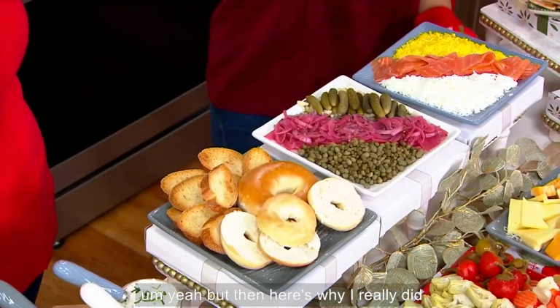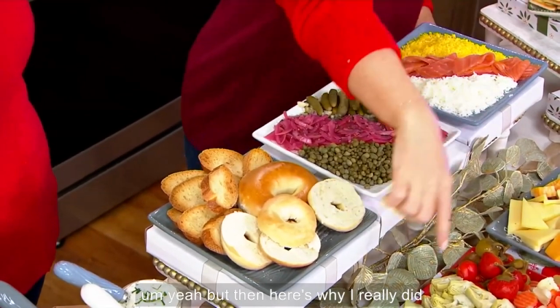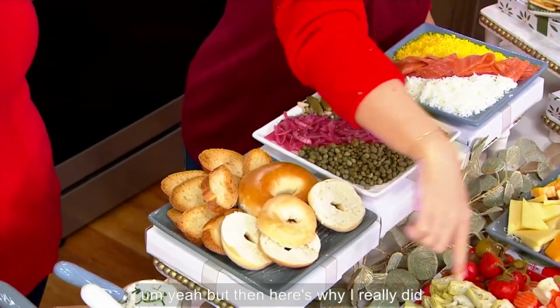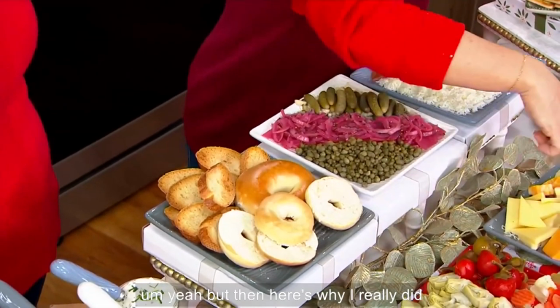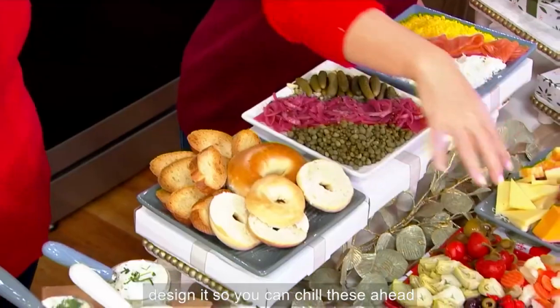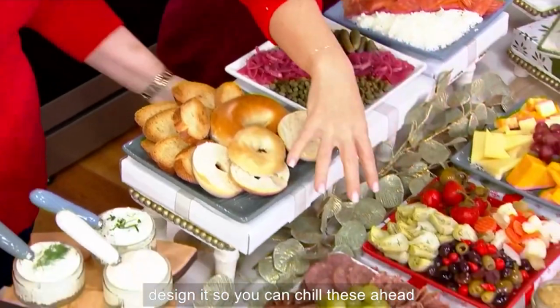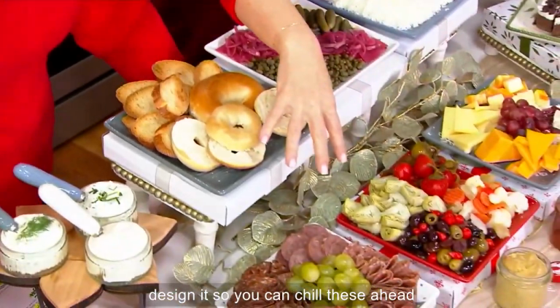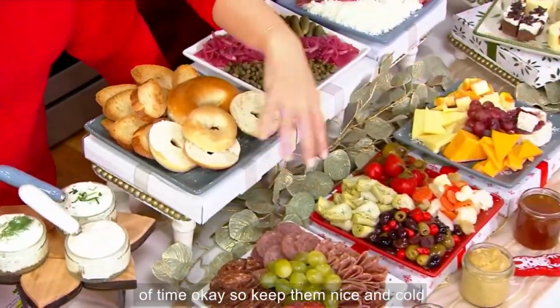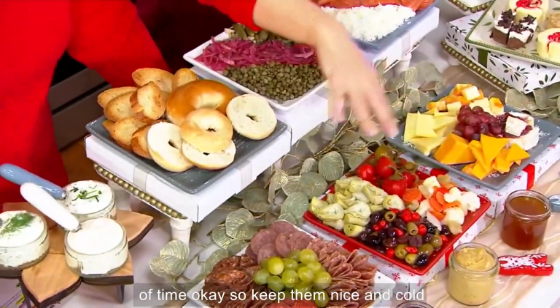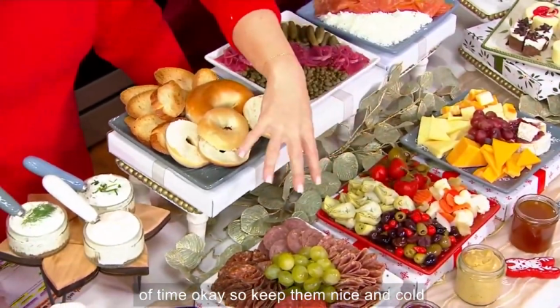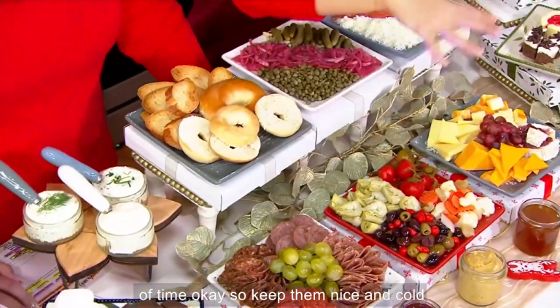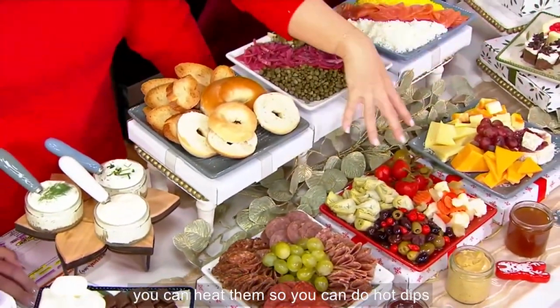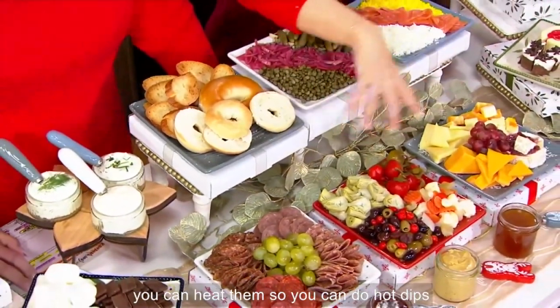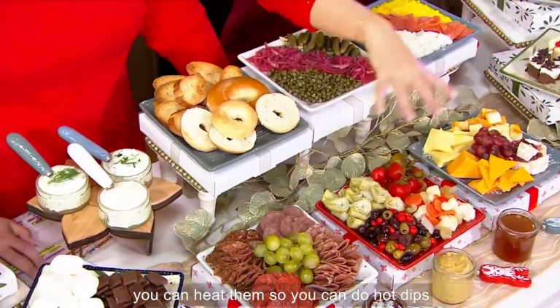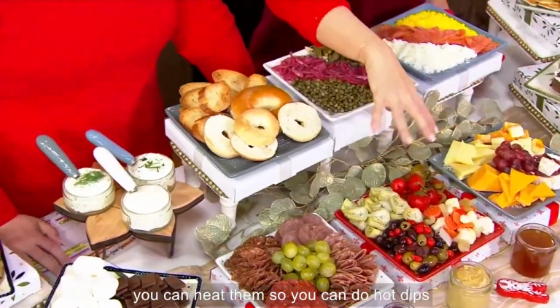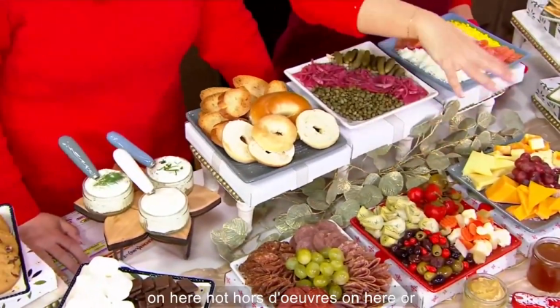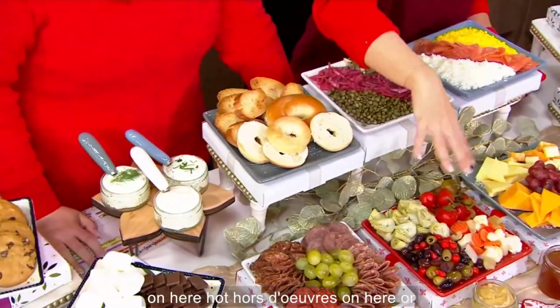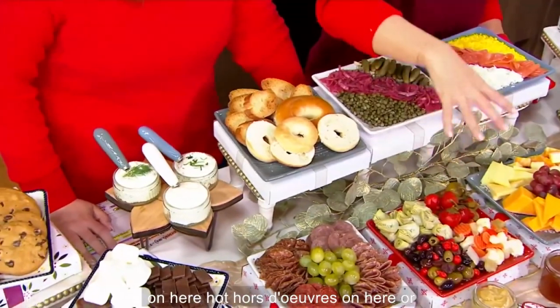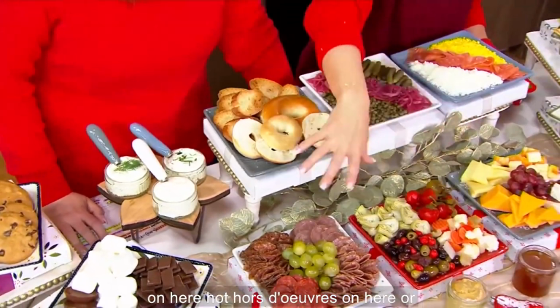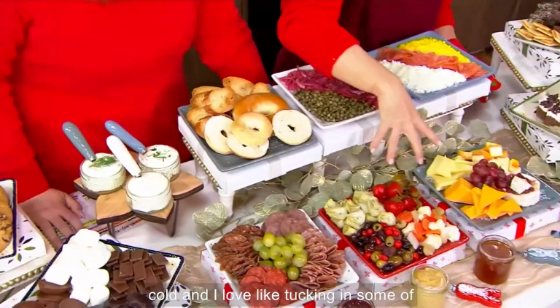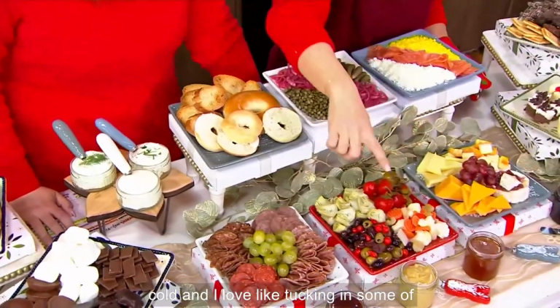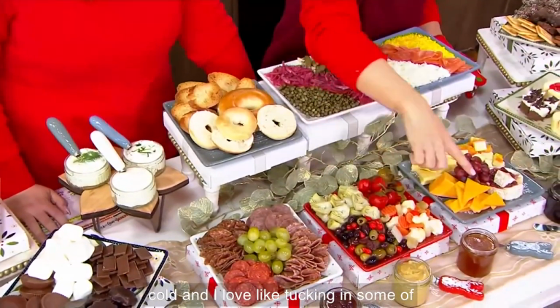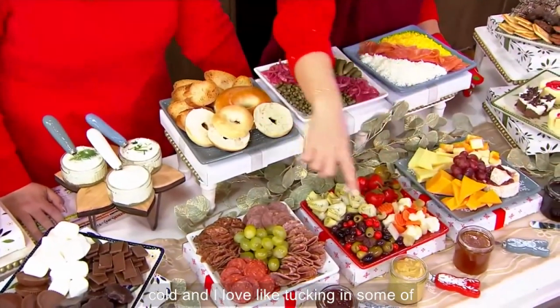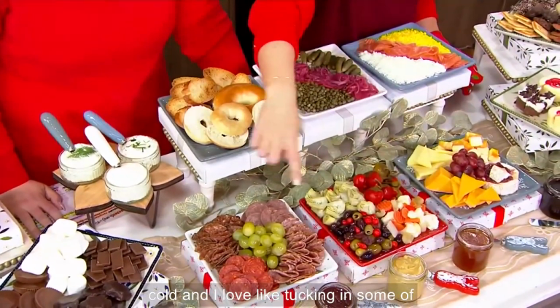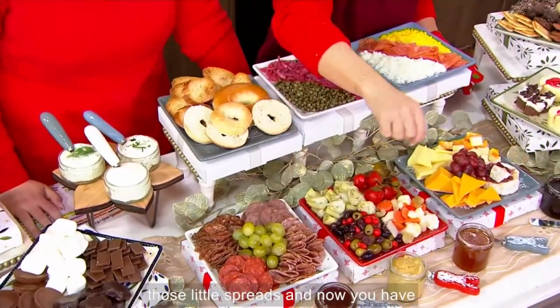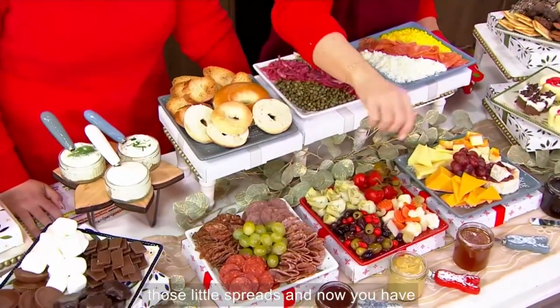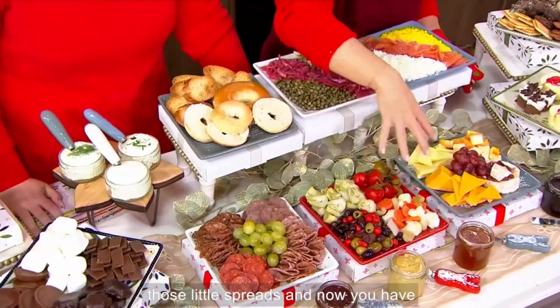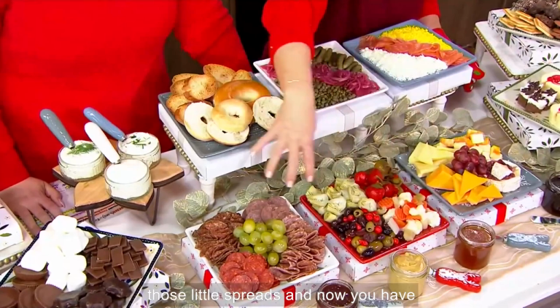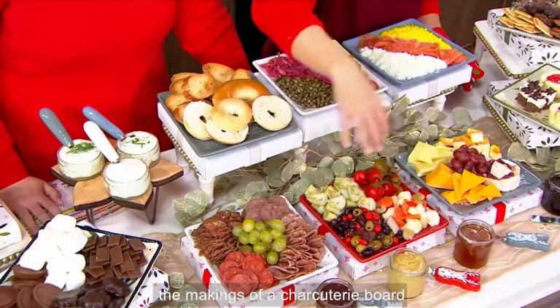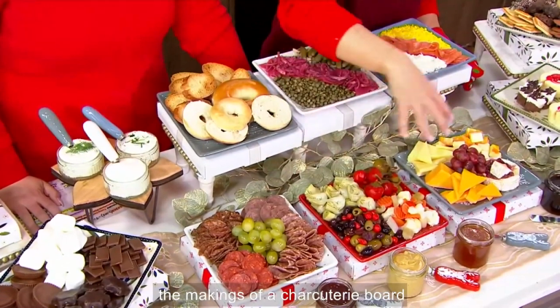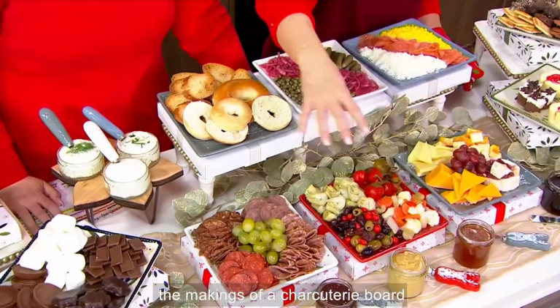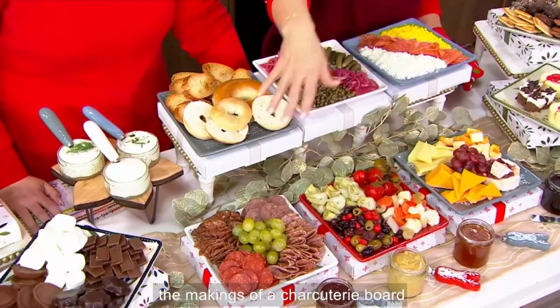Here's why I really did design it — you can chill these ahead of time, keep them nice and cold. You can heat them, so you can do hot dips on here, hot hors d'oeuvres on here, or cold. And I love tucking in some of those little spreads — now you have the makings of a charcuterie board.